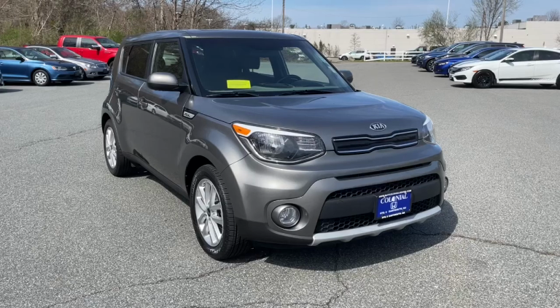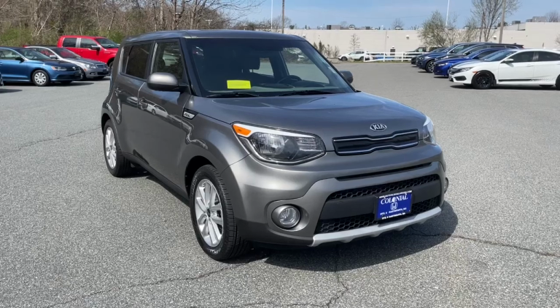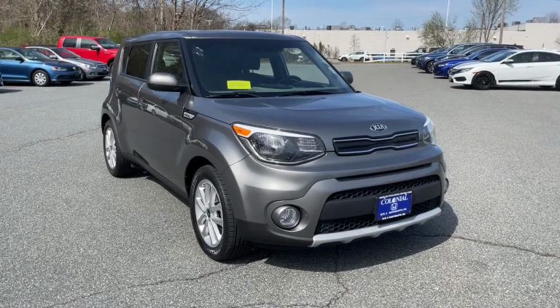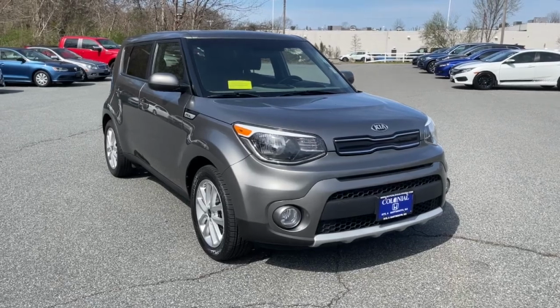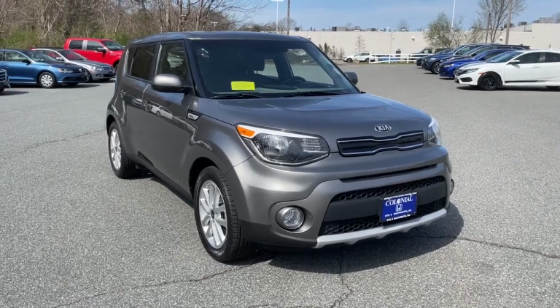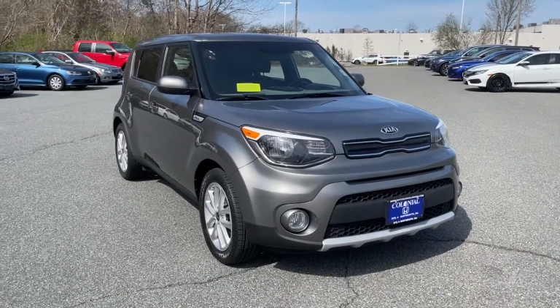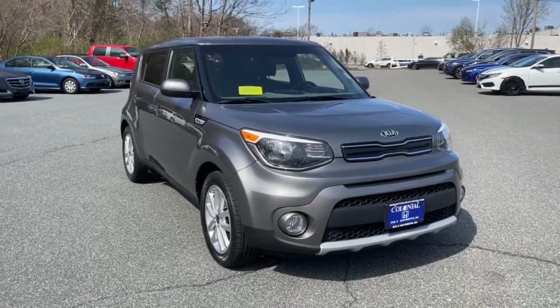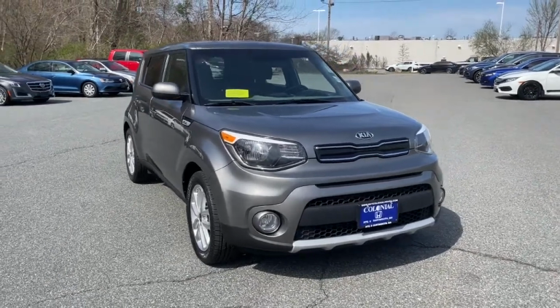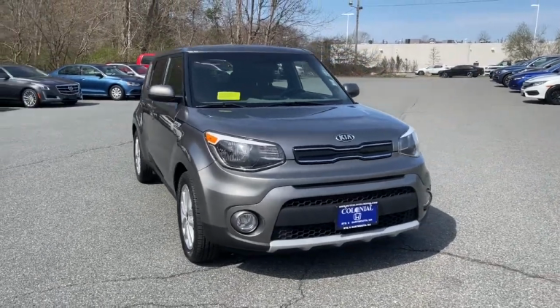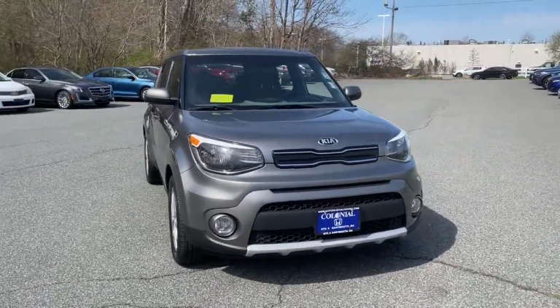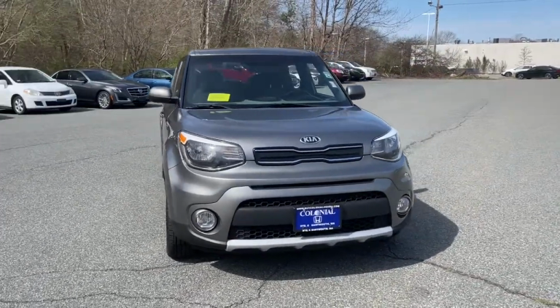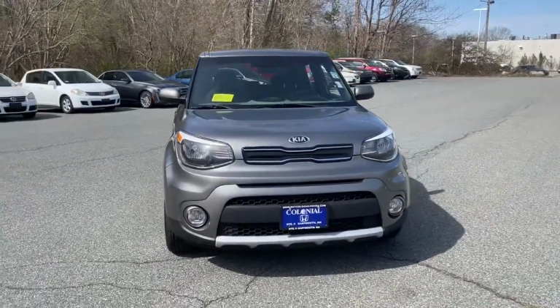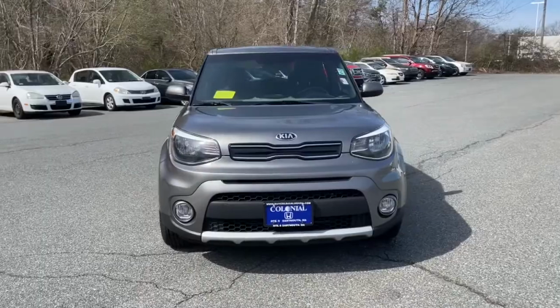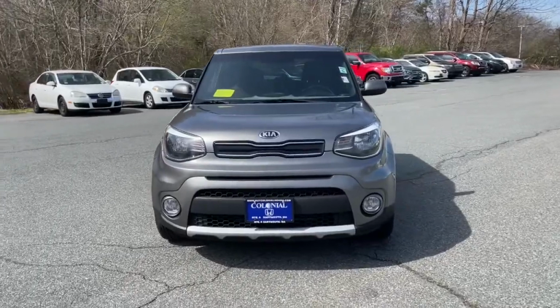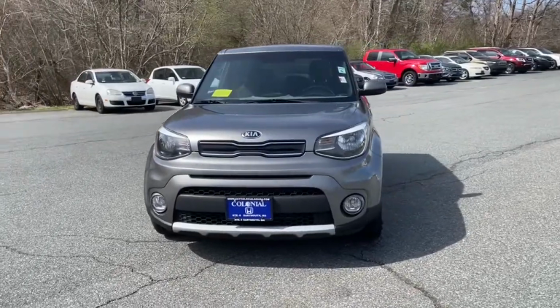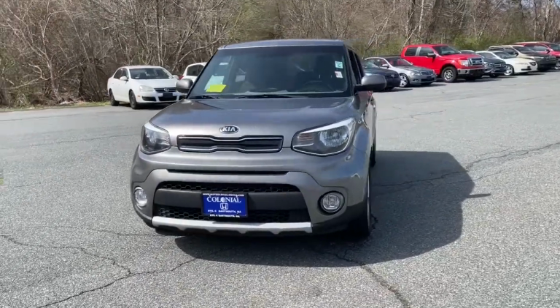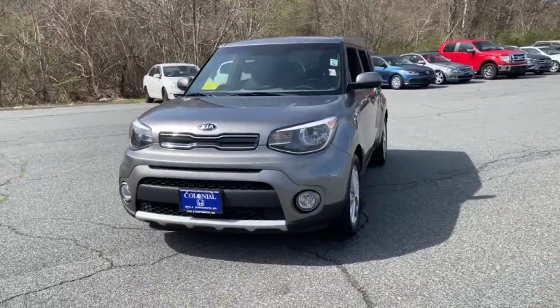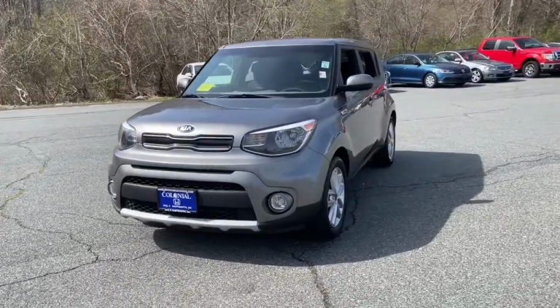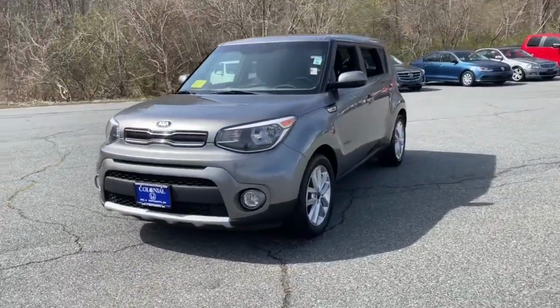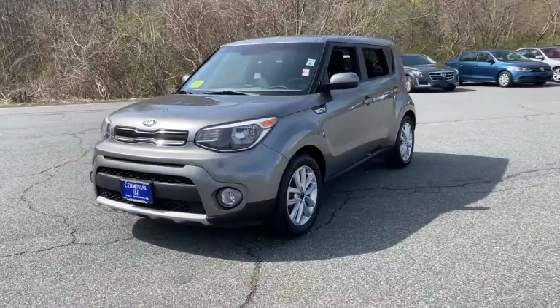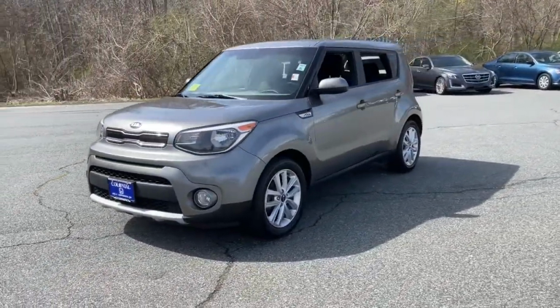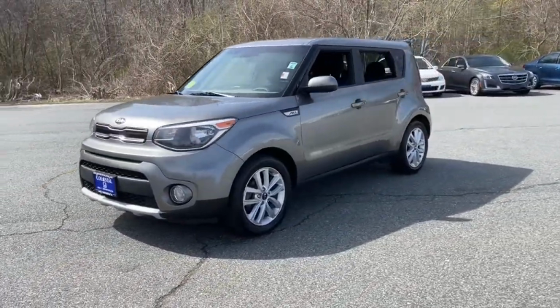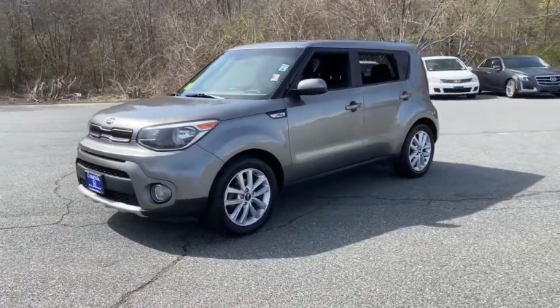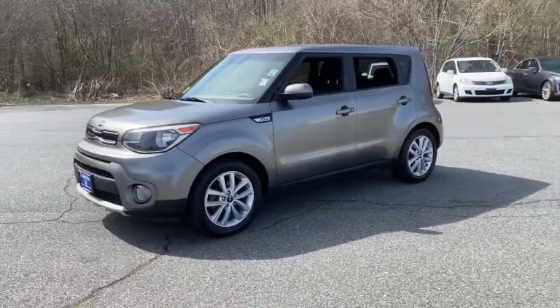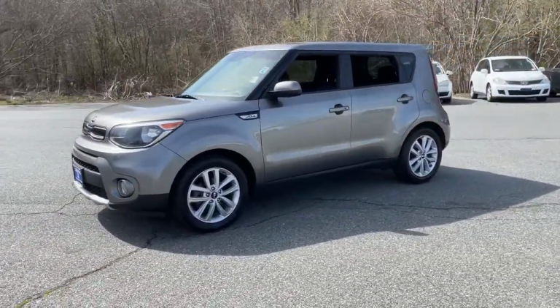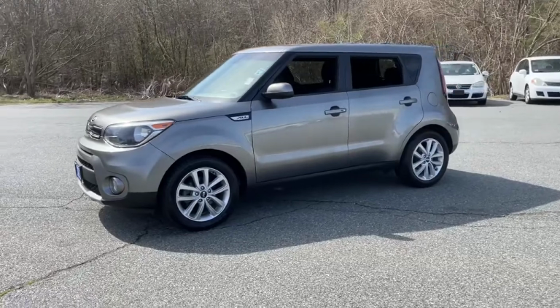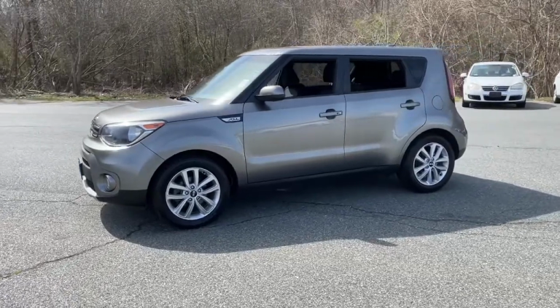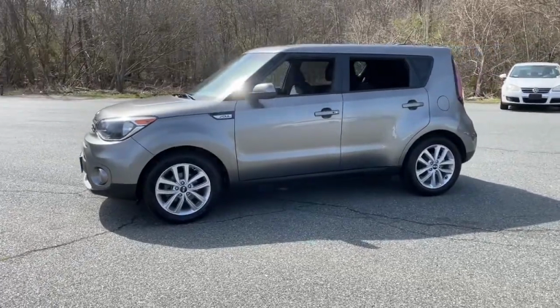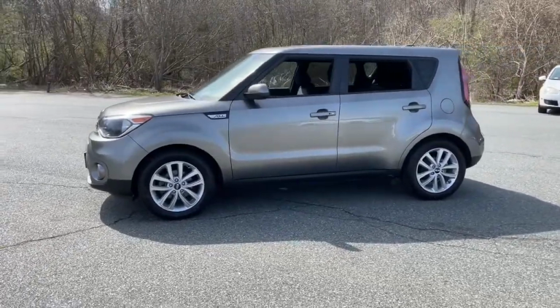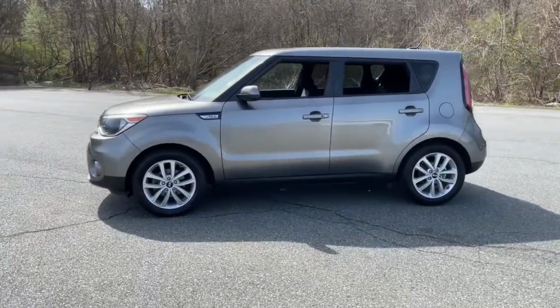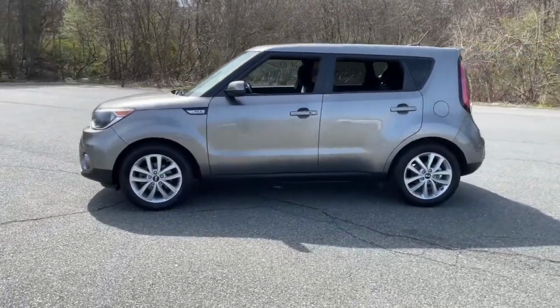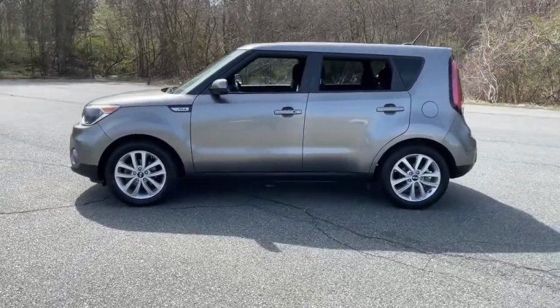Take a moment to check out the 2019 Kia Soul. This vehicle is an outstanding buy with fewer than 35,000 miles on the odometer. Take a closer look at this spacious and tech-rich Soul.